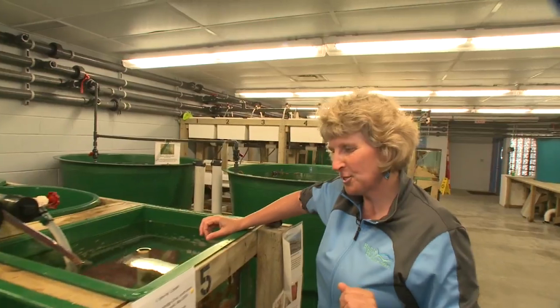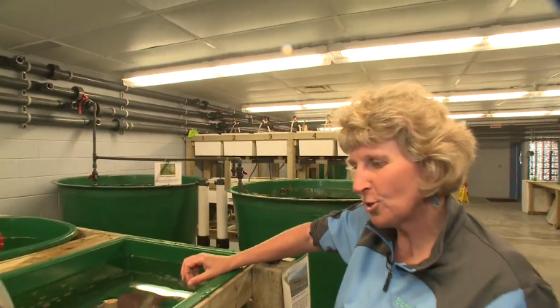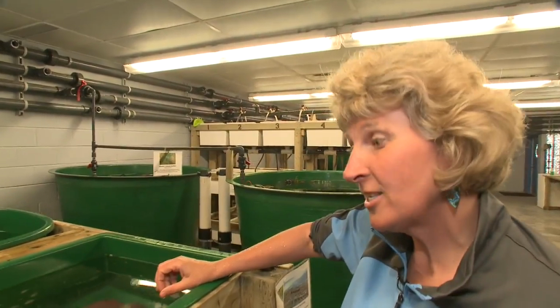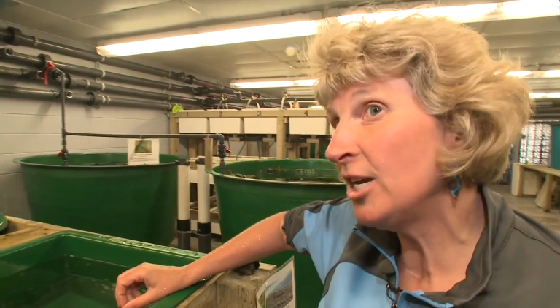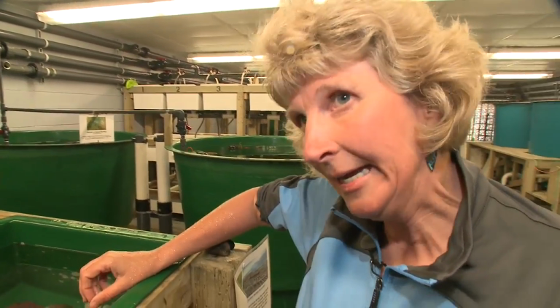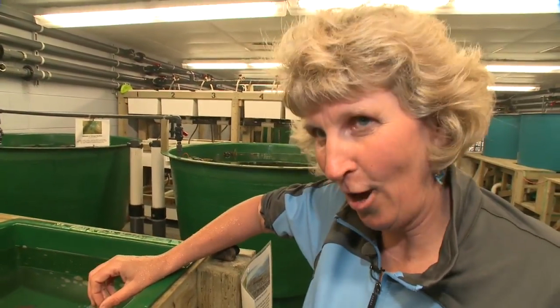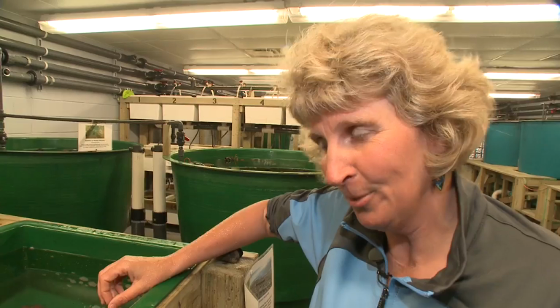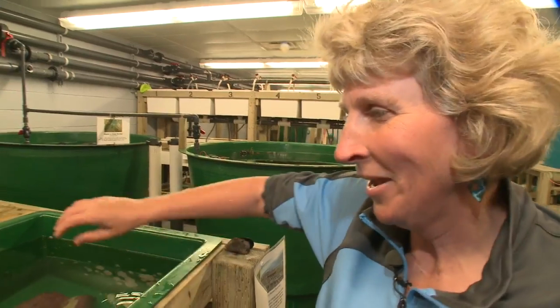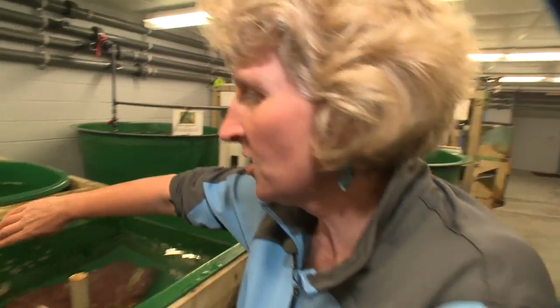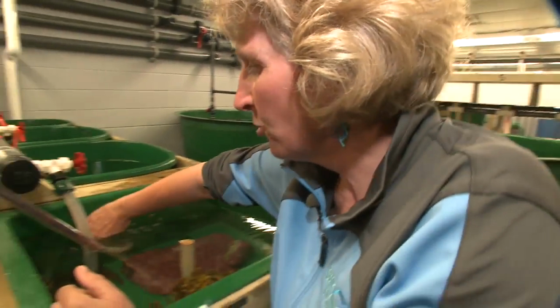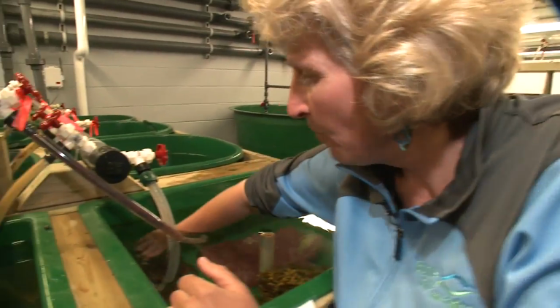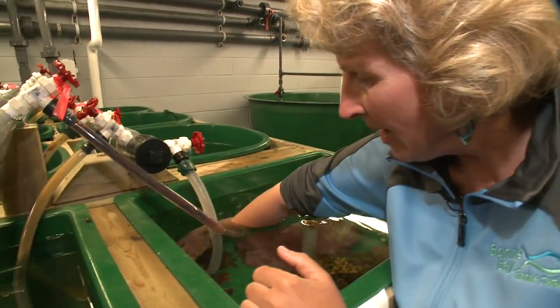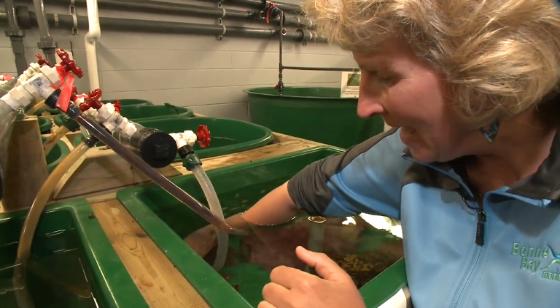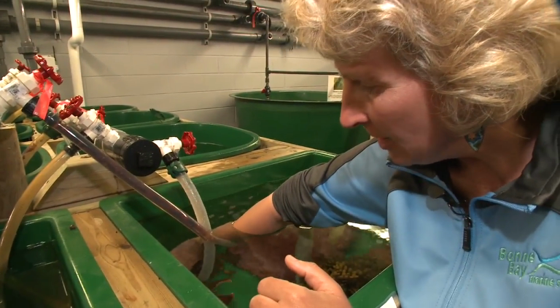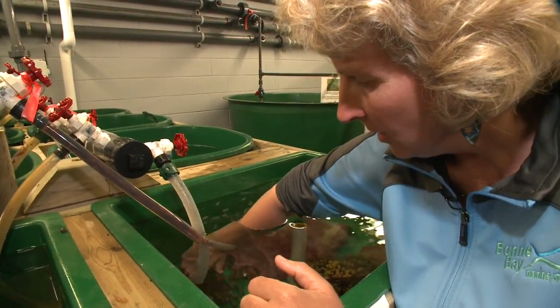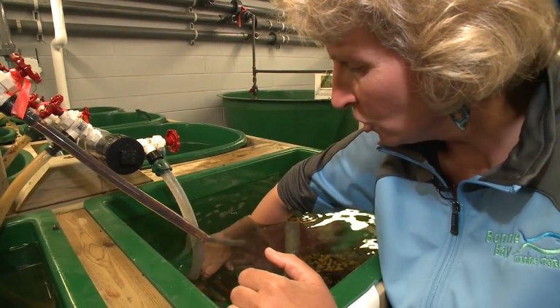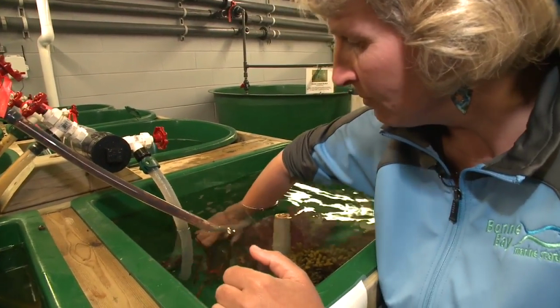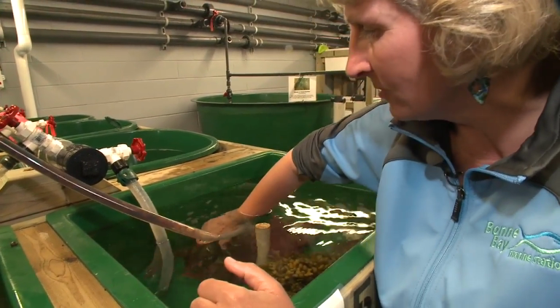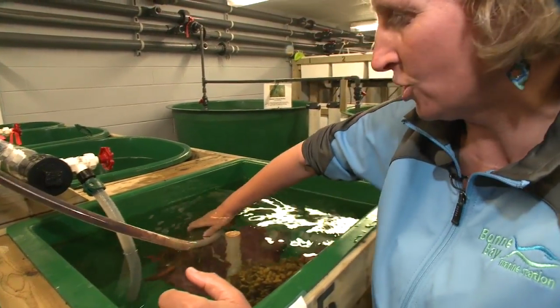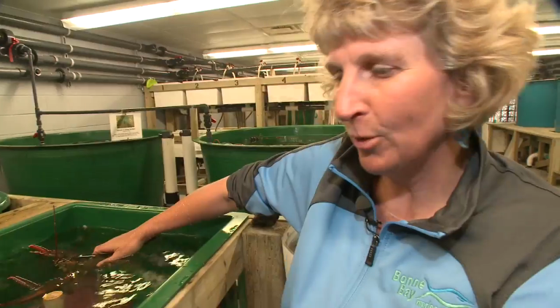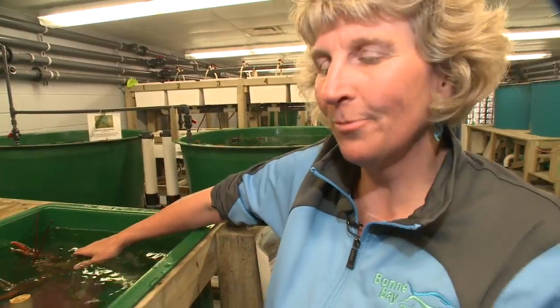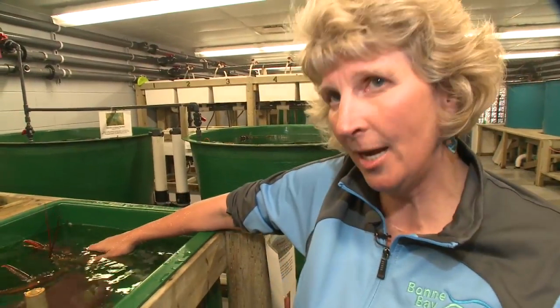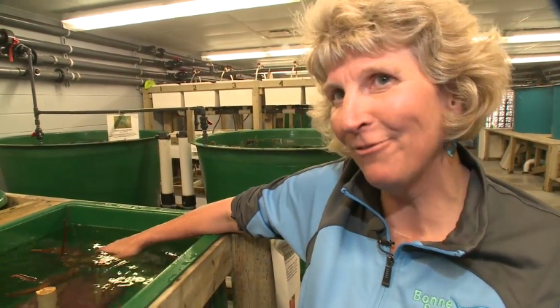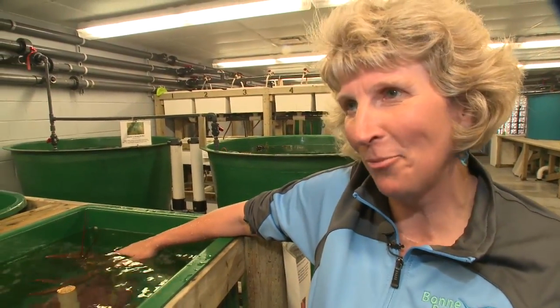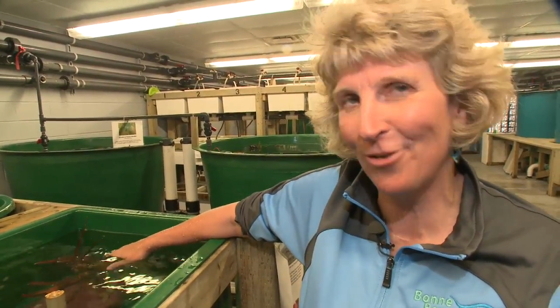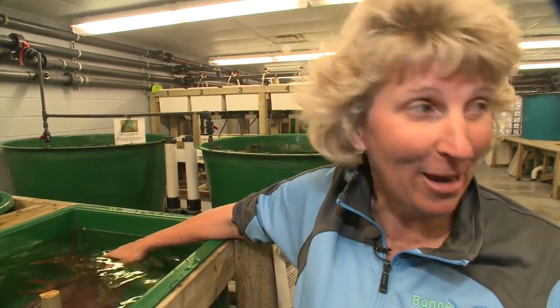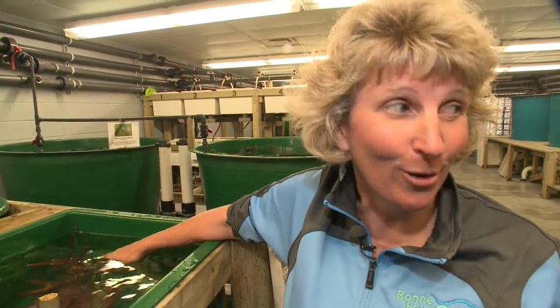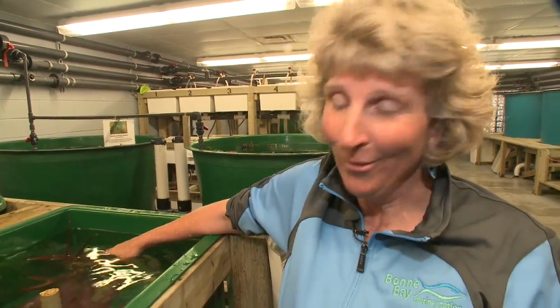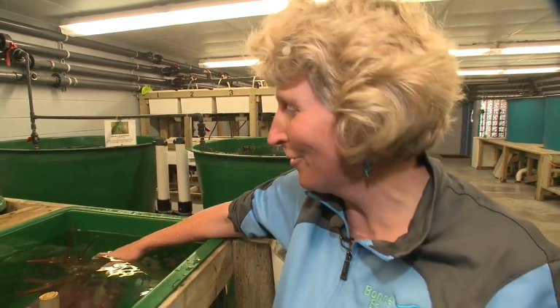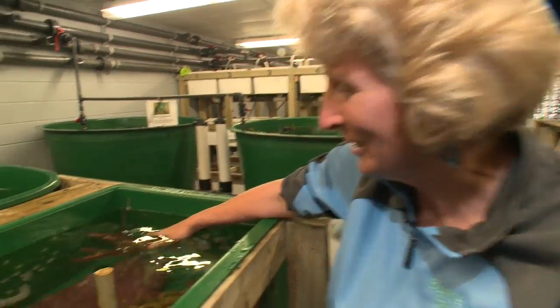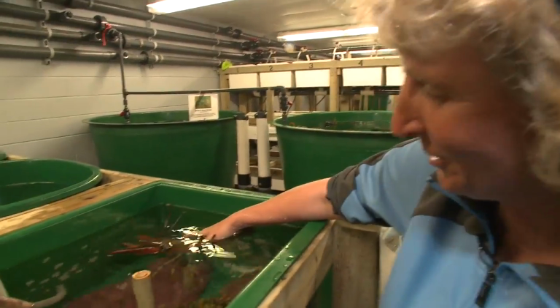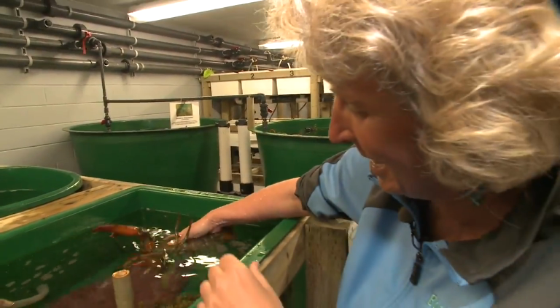This lobster is a she-he lobster. It has both male and female external reproductive structures. We just call them she-he — we haven't come up with a clever name yet, so we're looking for good names.